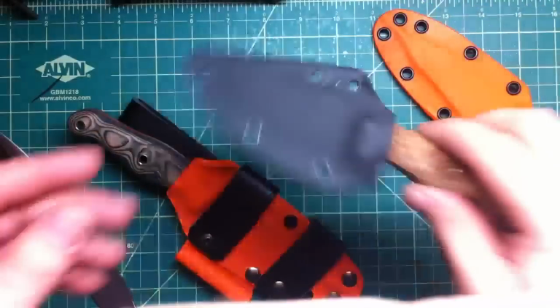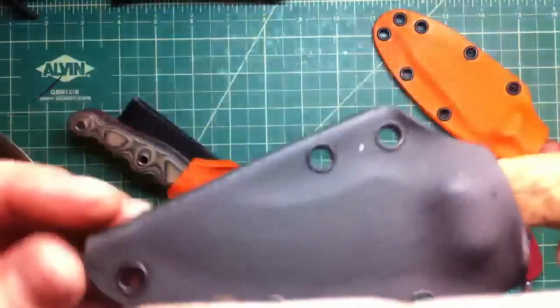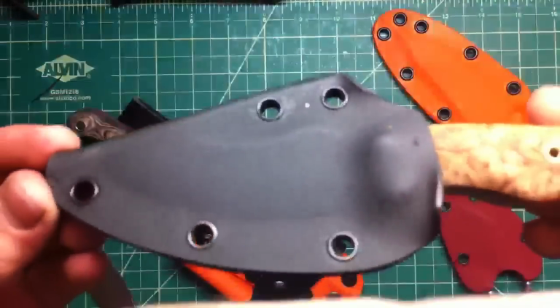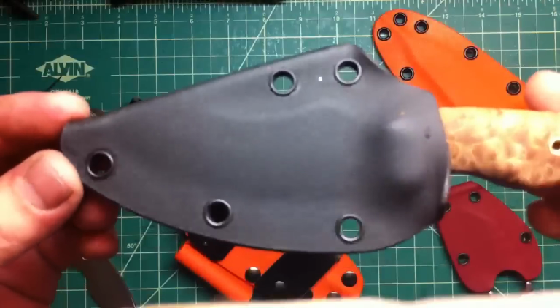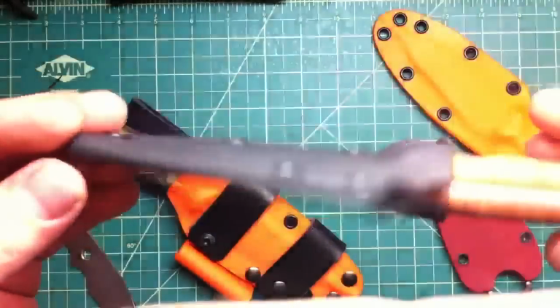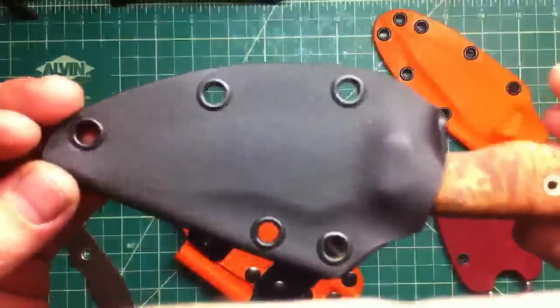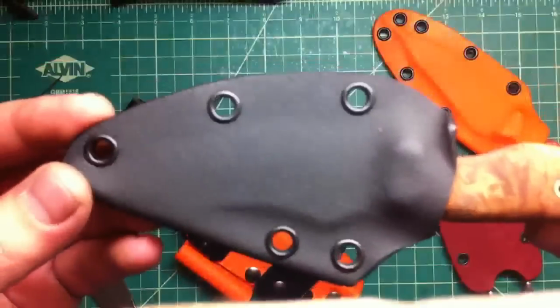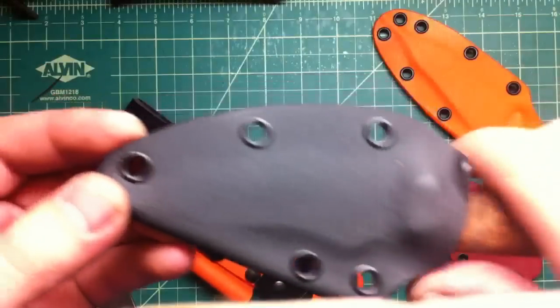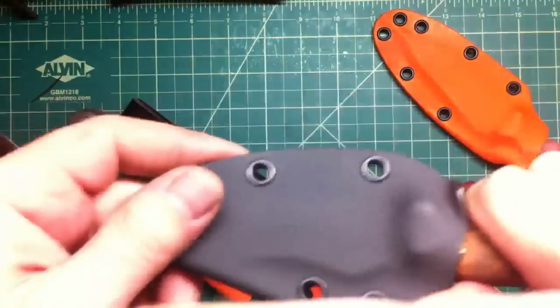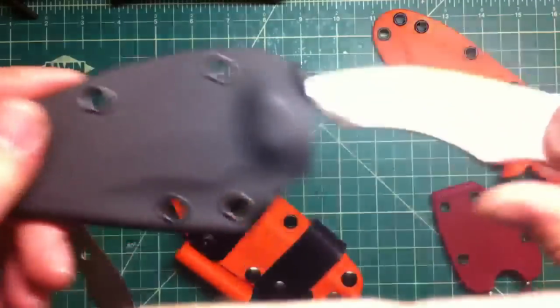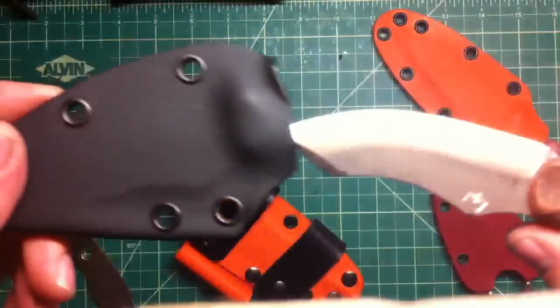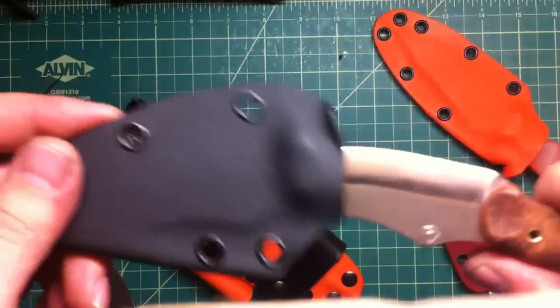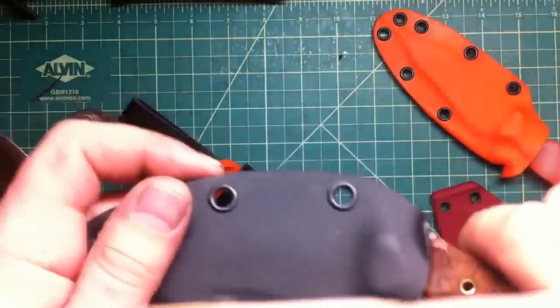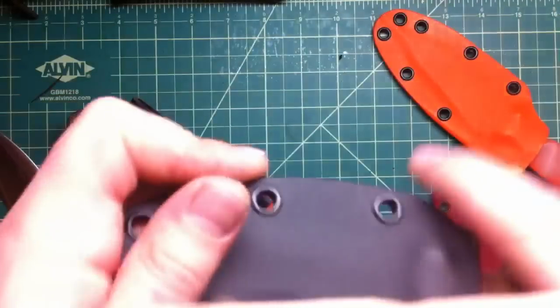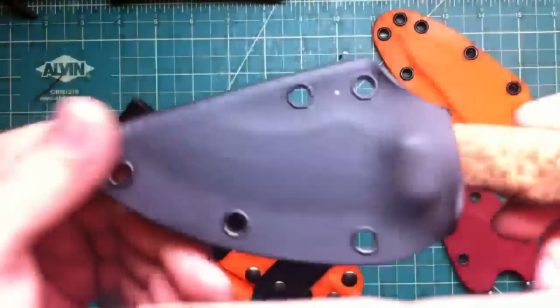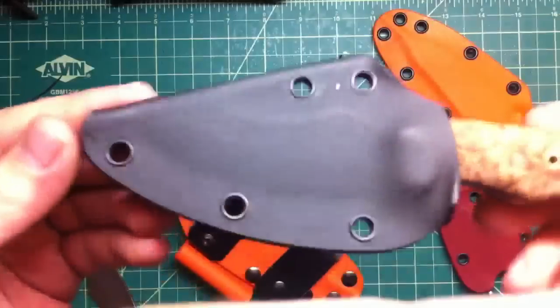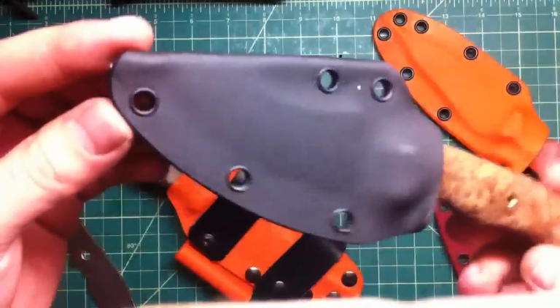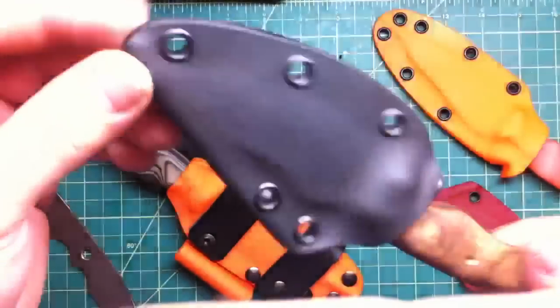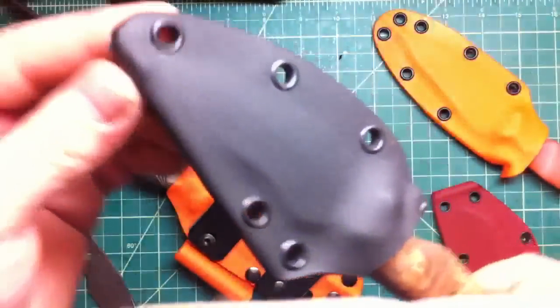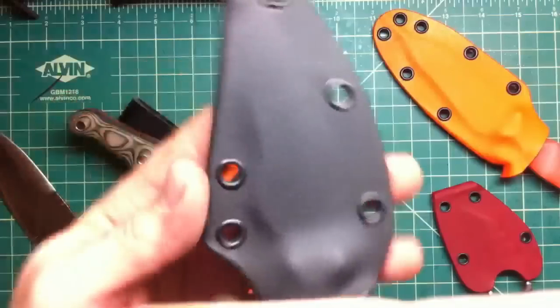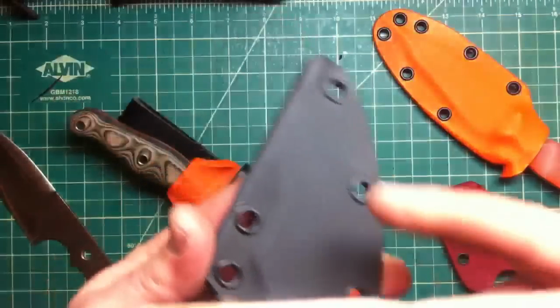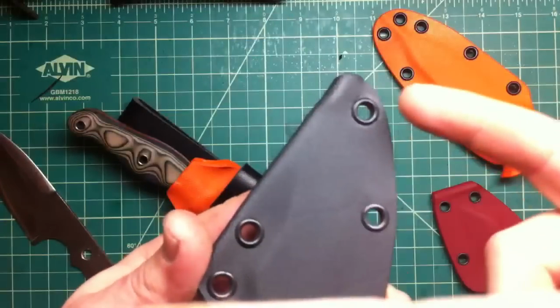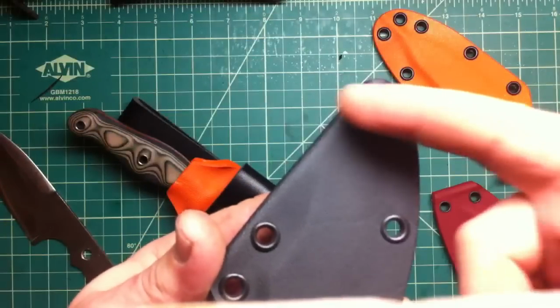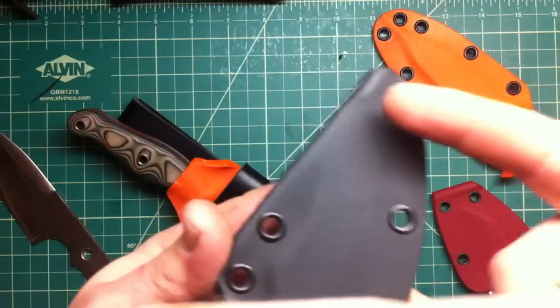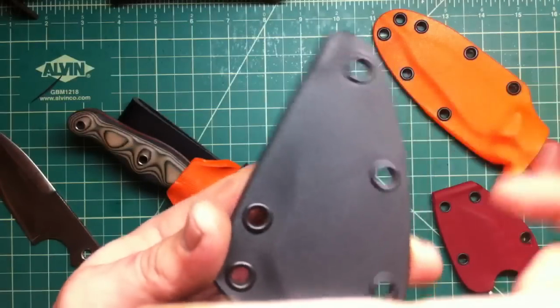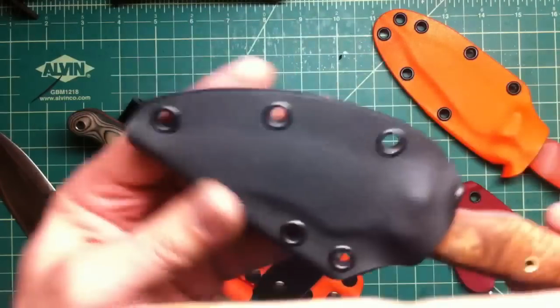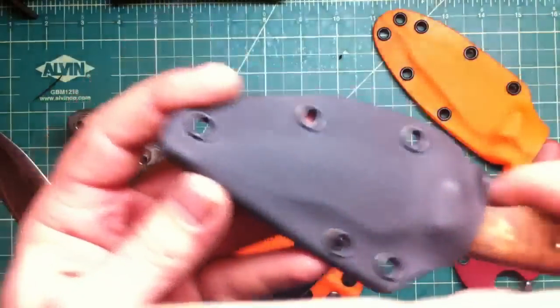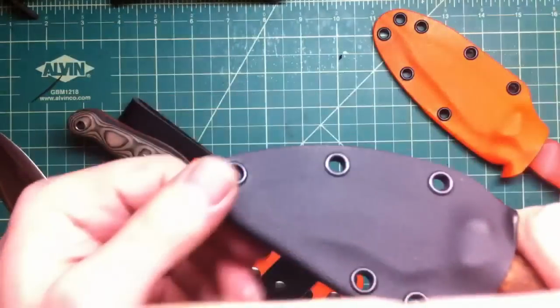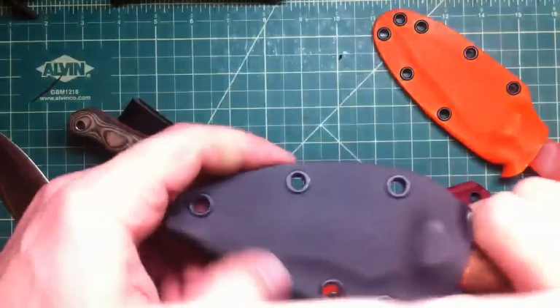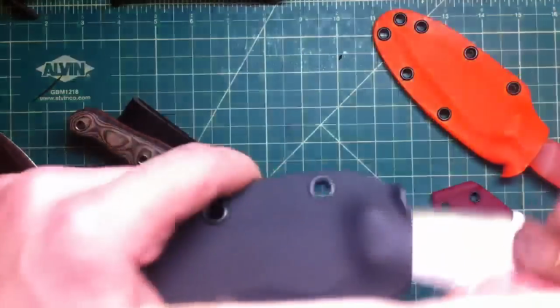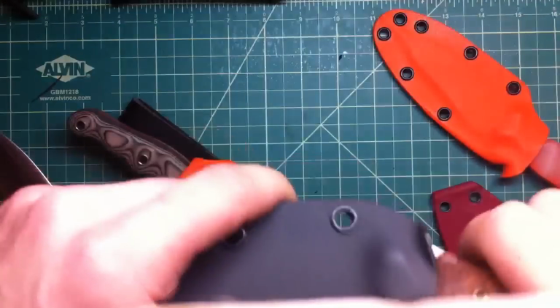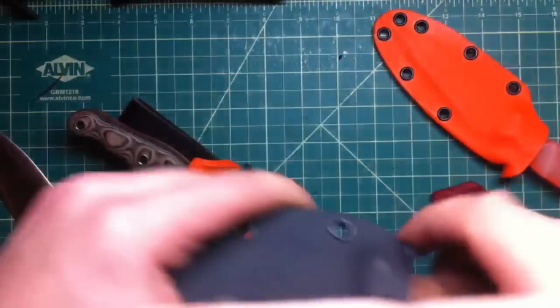It's kind of similar here, but this one came out a little different — this one is for my father's knife. Because of how it came out, I don't have the pair on top, but I'm sure my father won't mind.